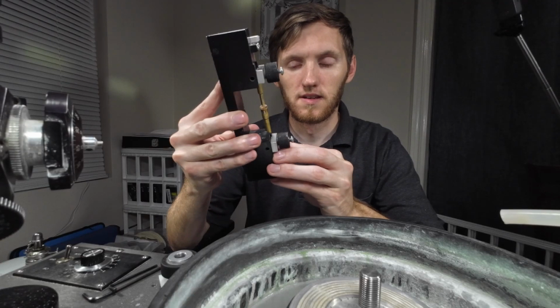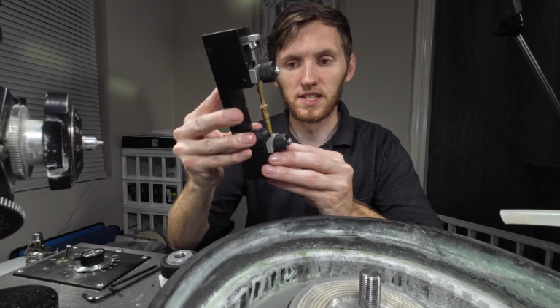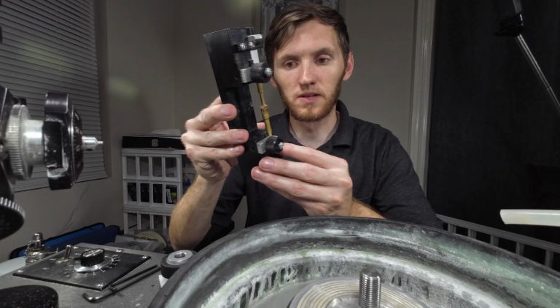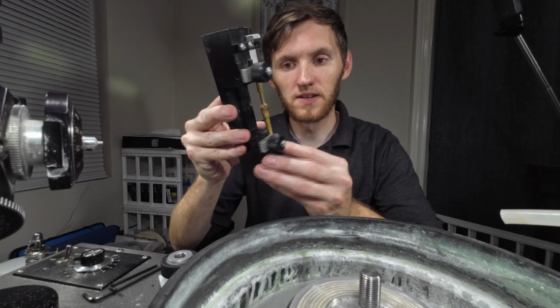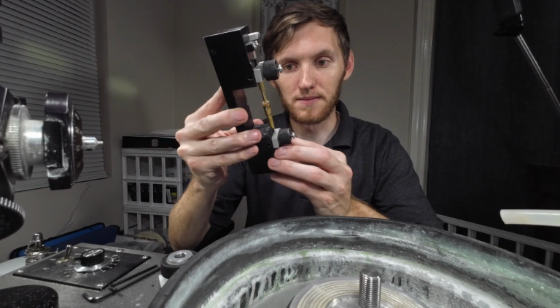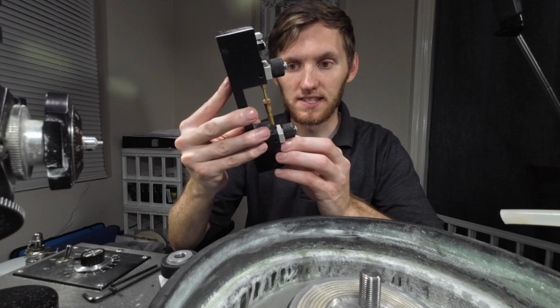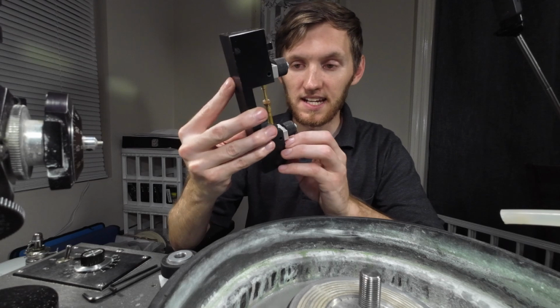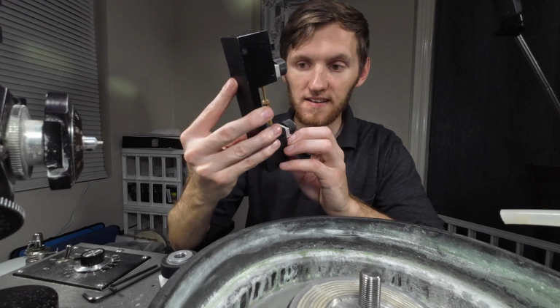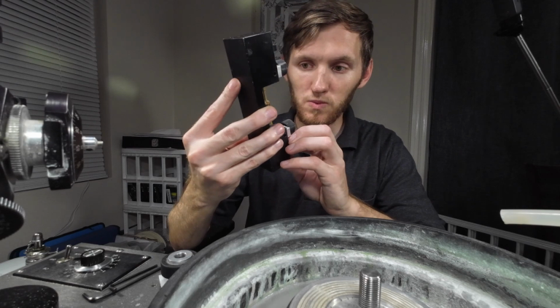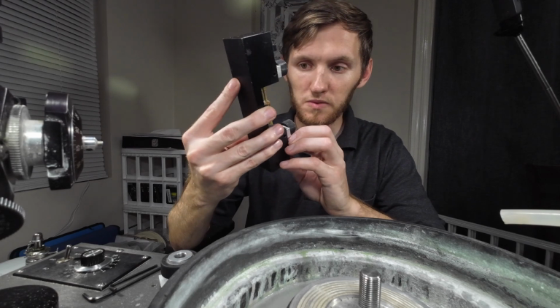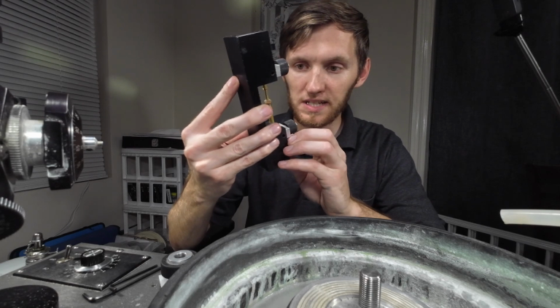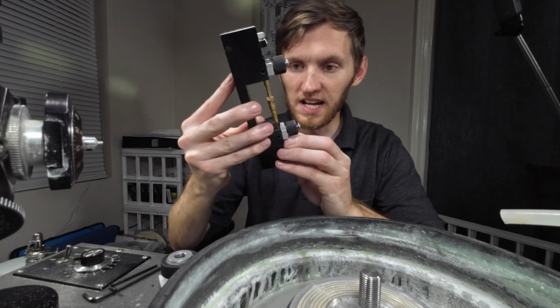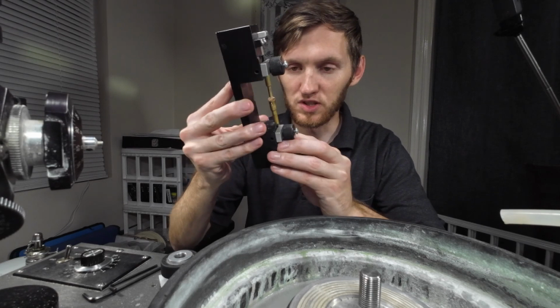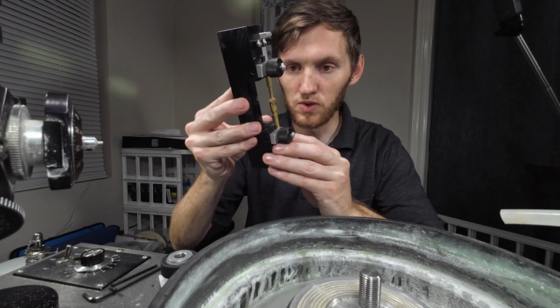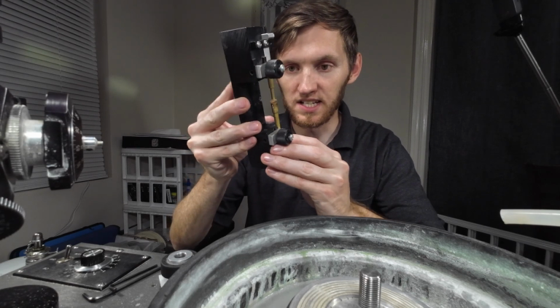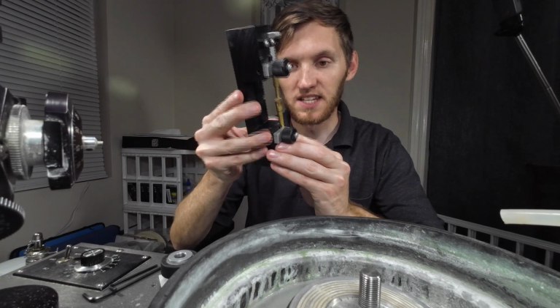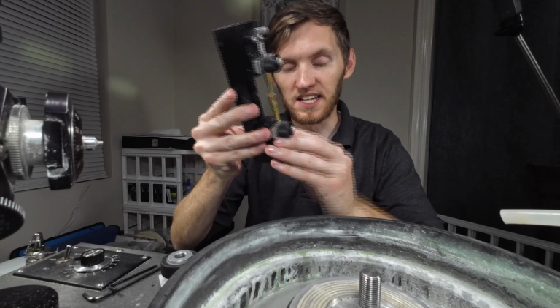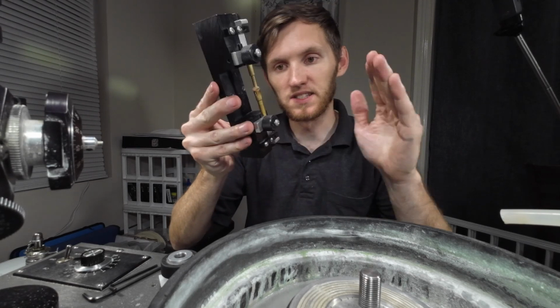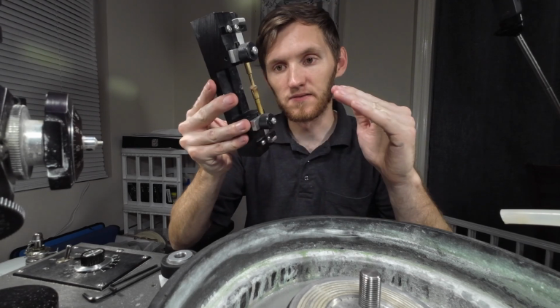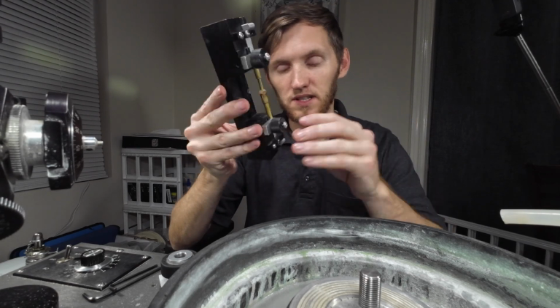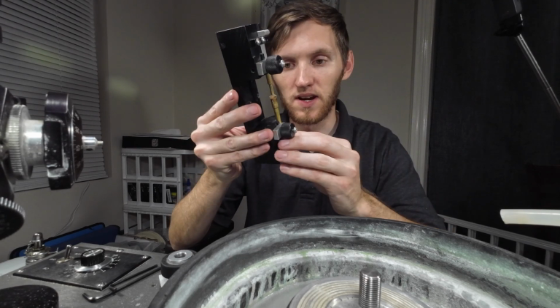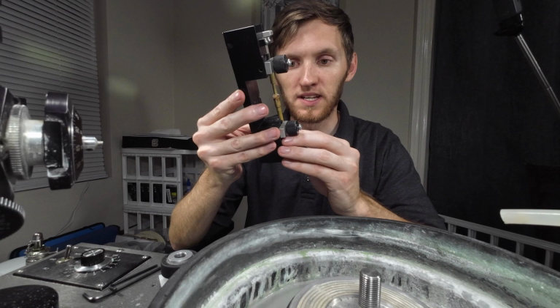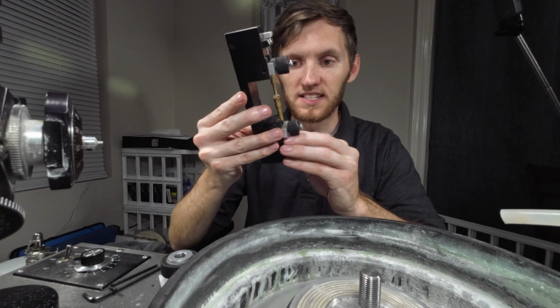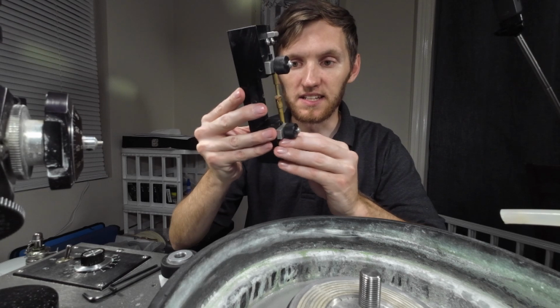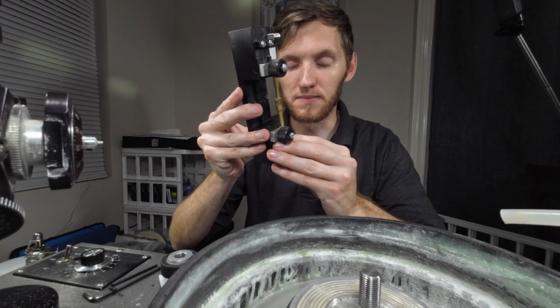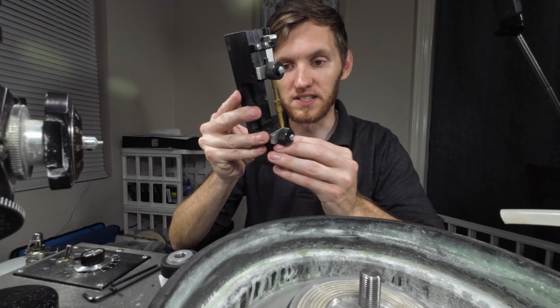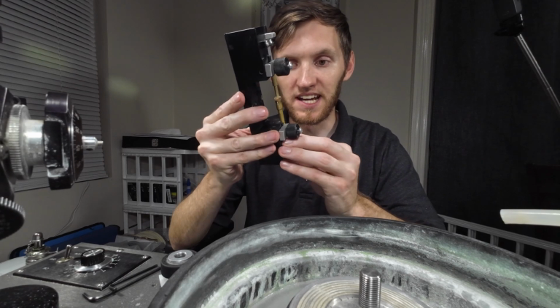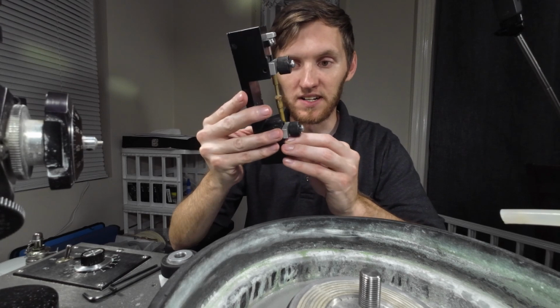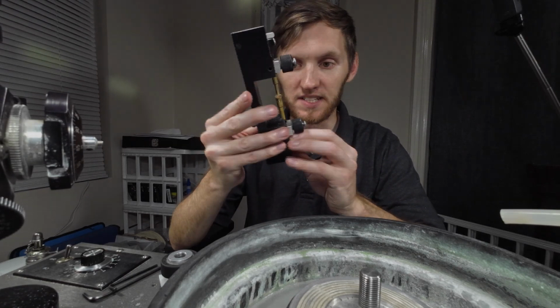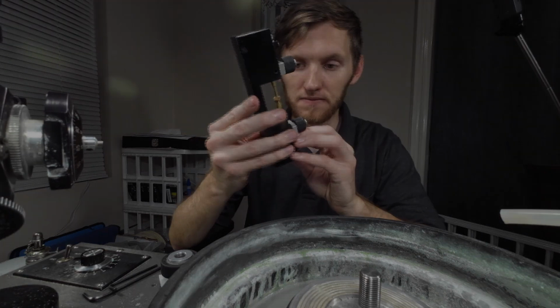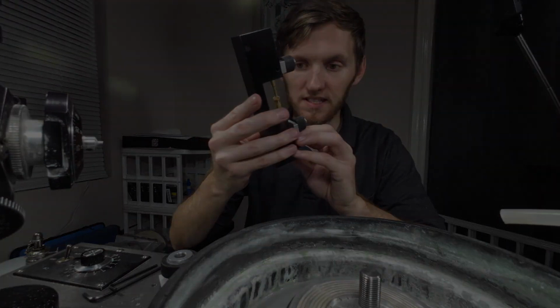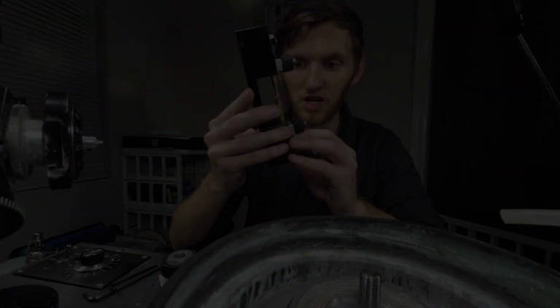With the crown depth that I have to work with, I will have to bring the angles in for the crown slightly compared to the diagram to get it to fit the stone.